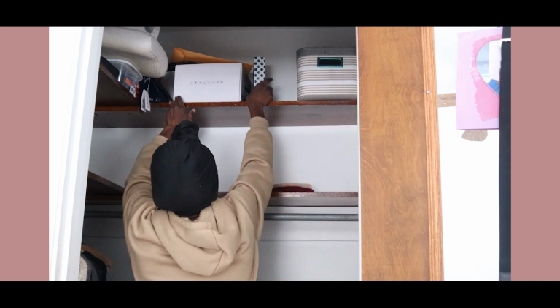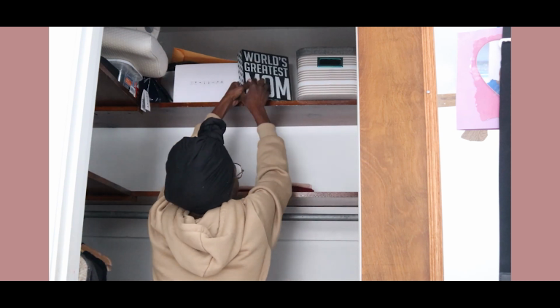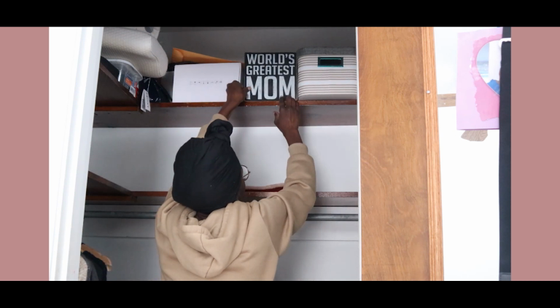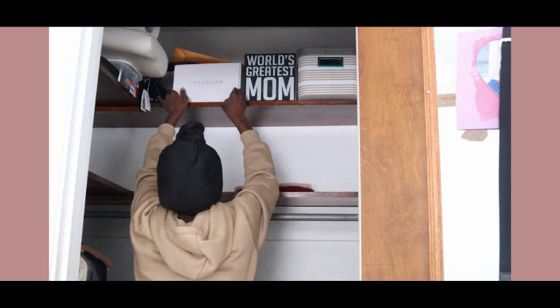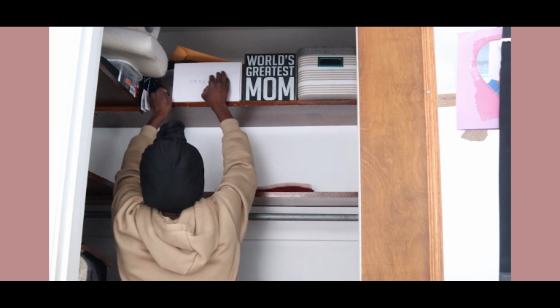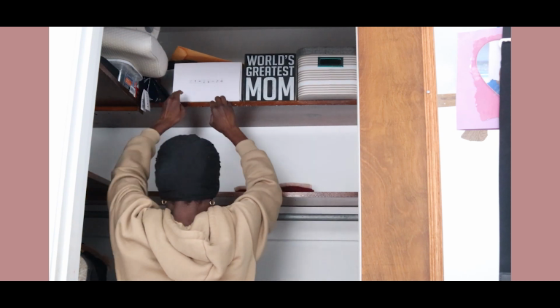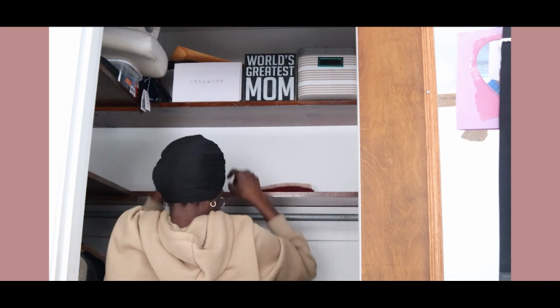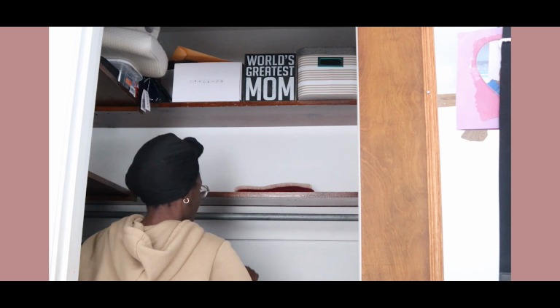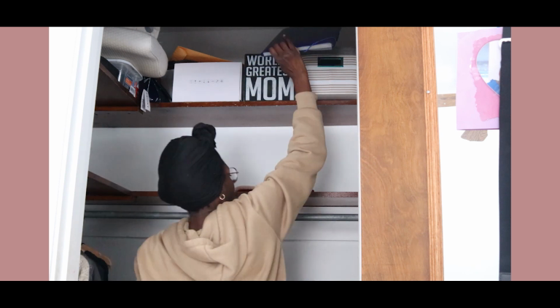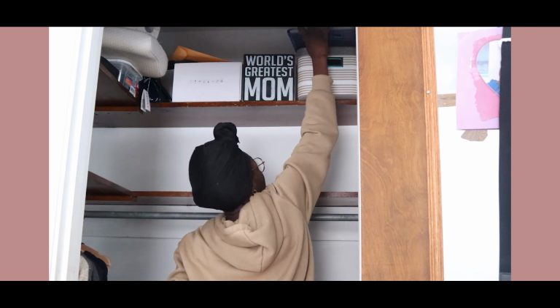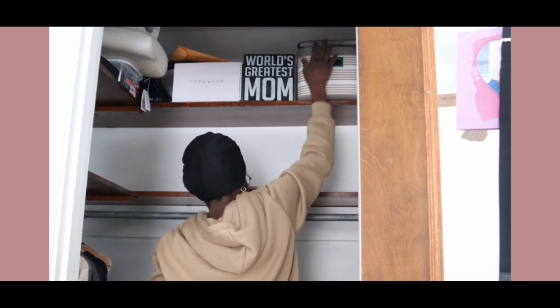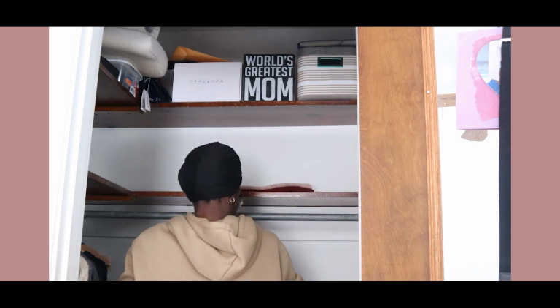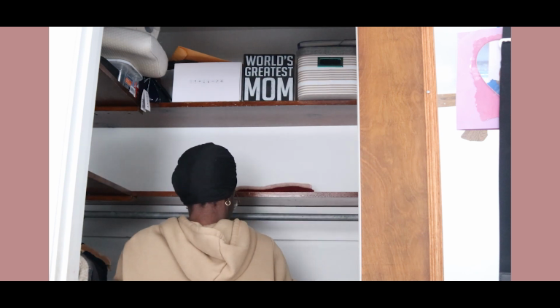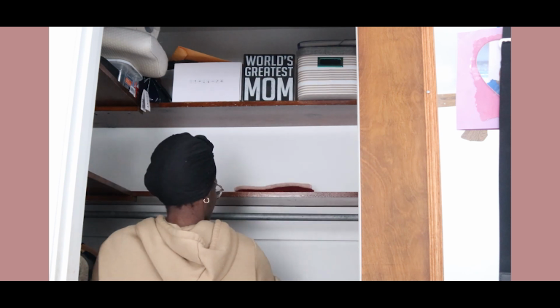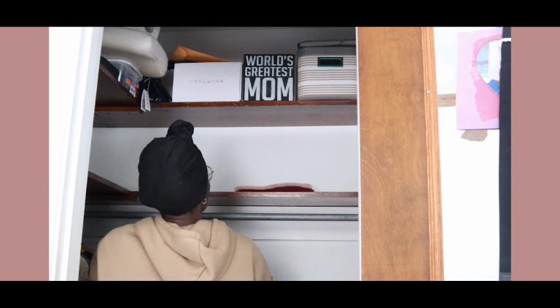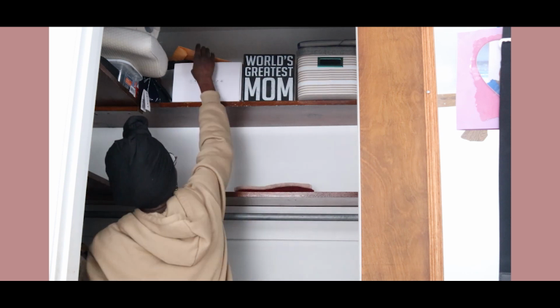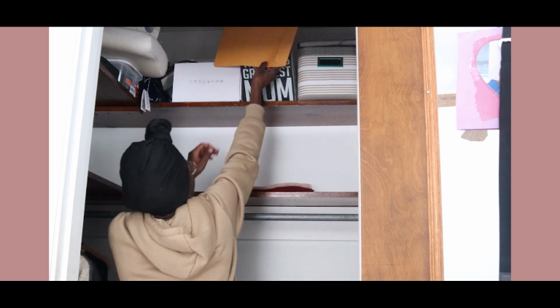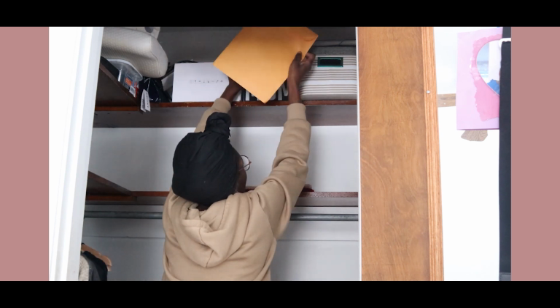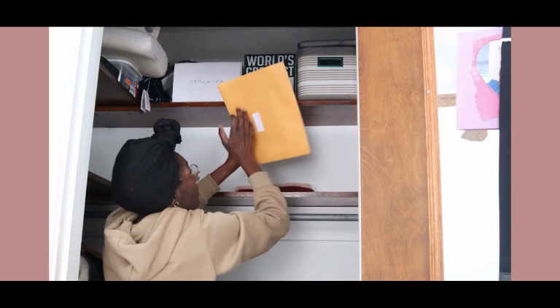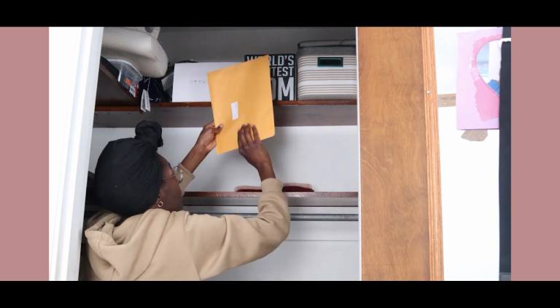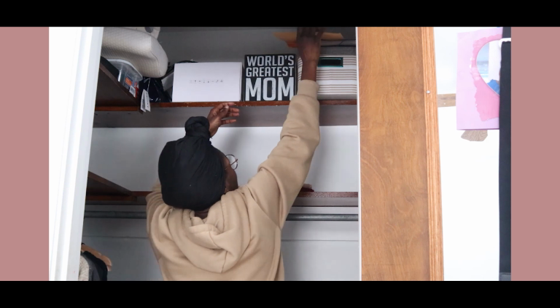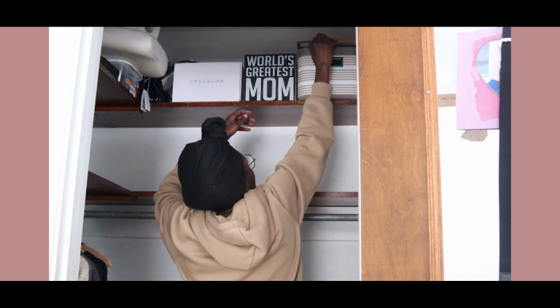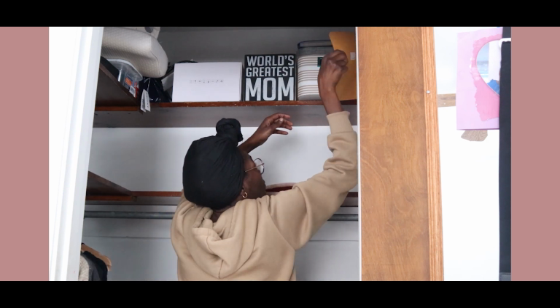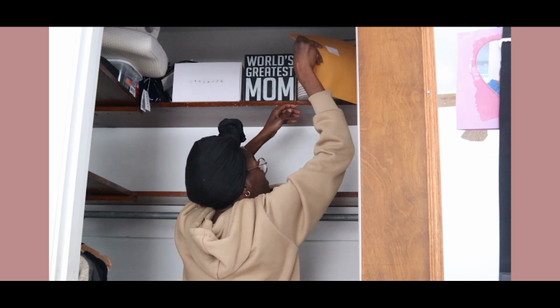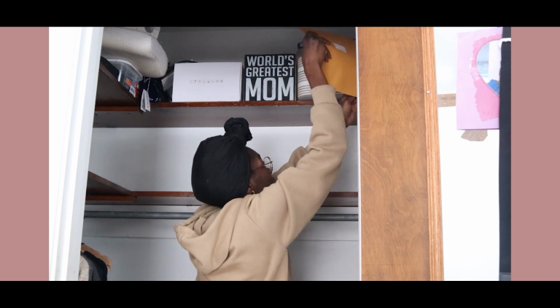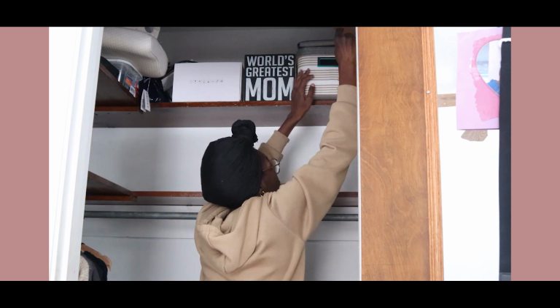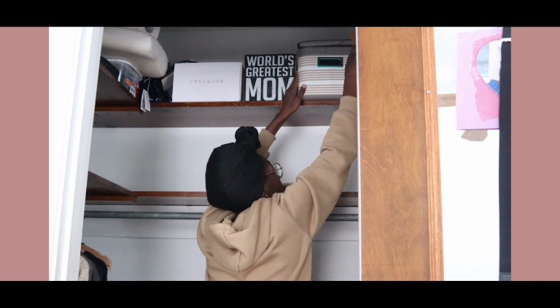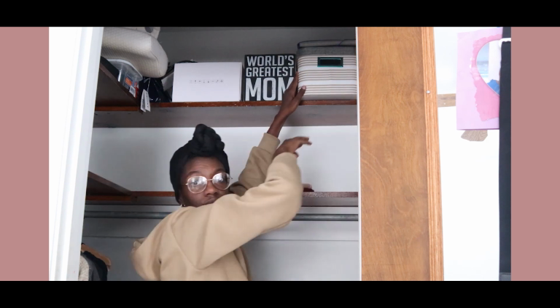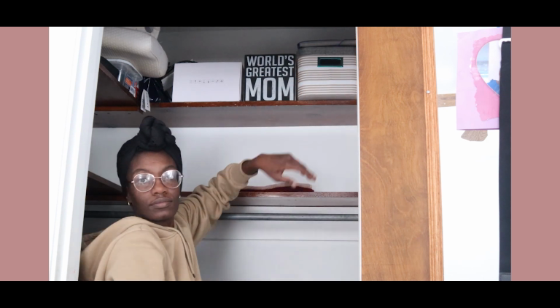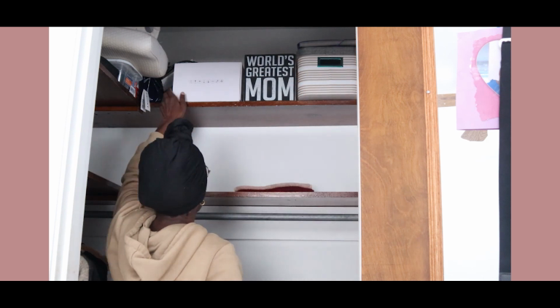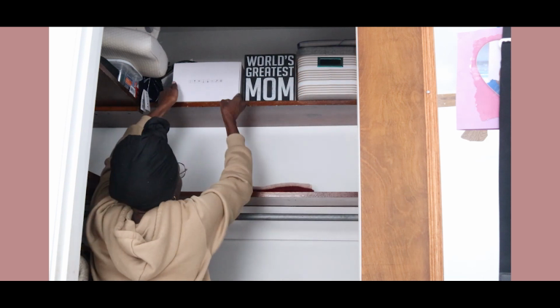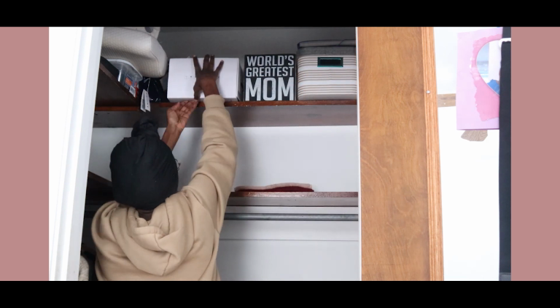I'm moving out the things that really did not belong in here — most of it was from when we first moved in and was just never removed from the closet. We were just trying to clear the living room and give everything somewhere to go.